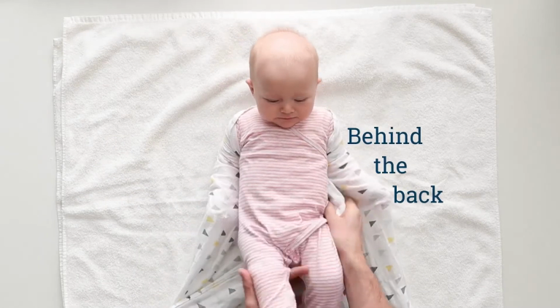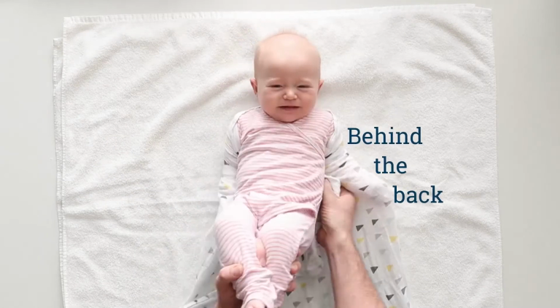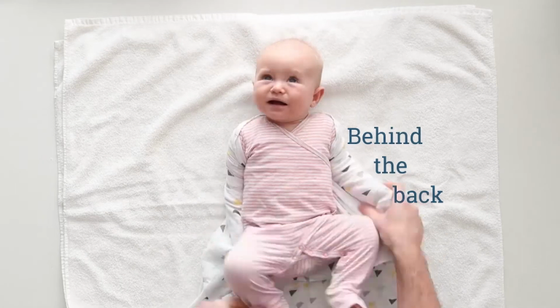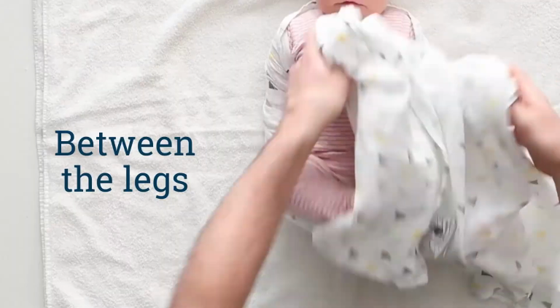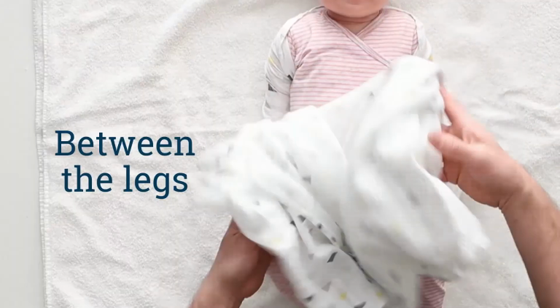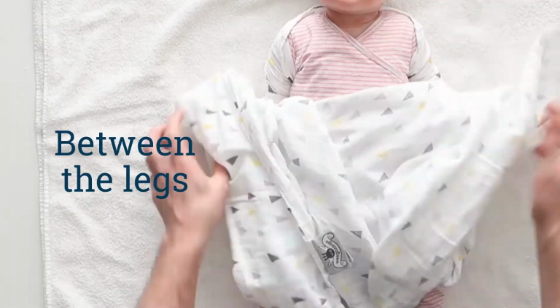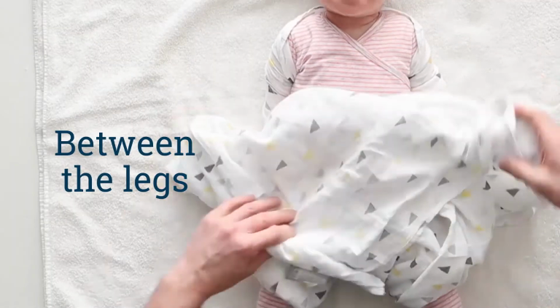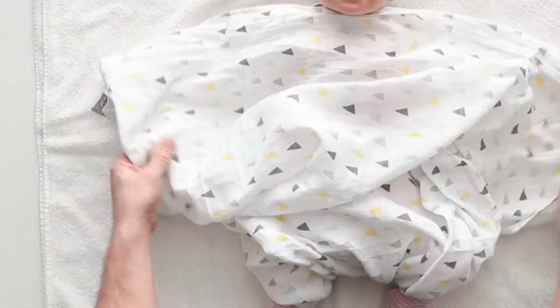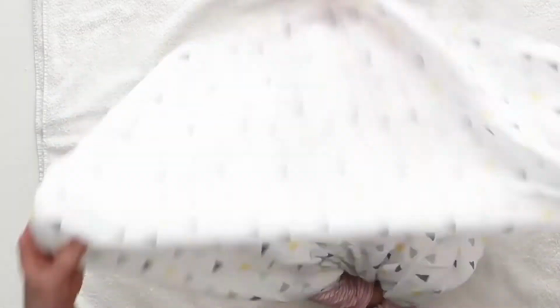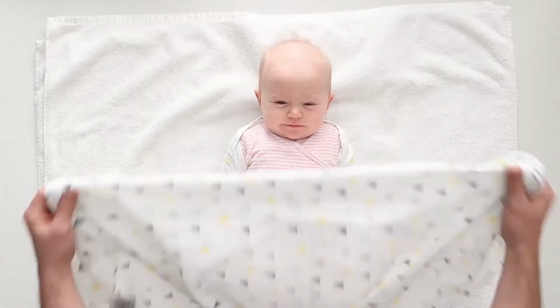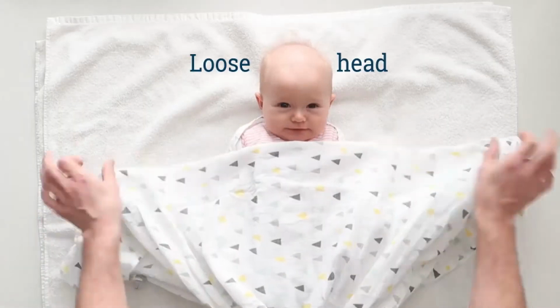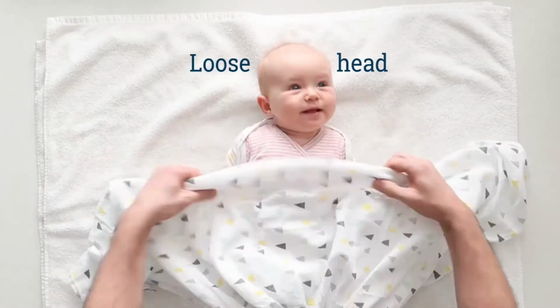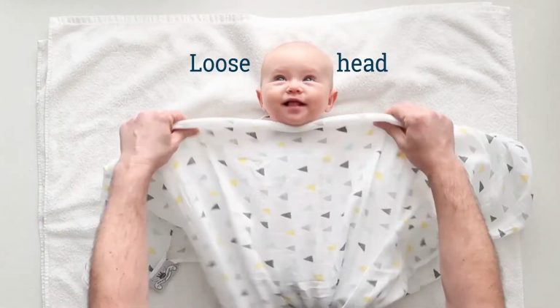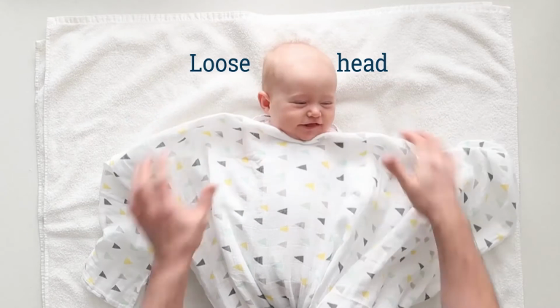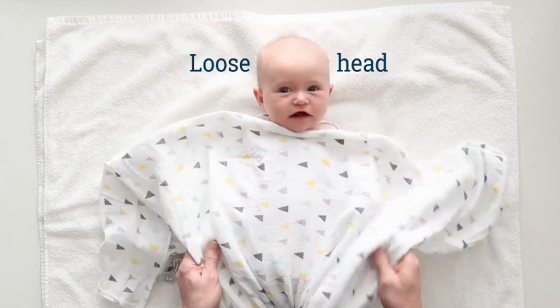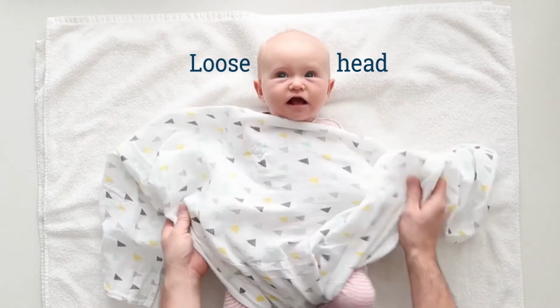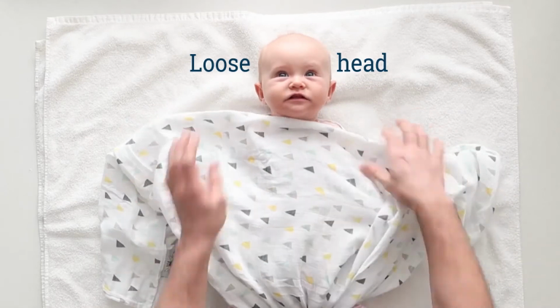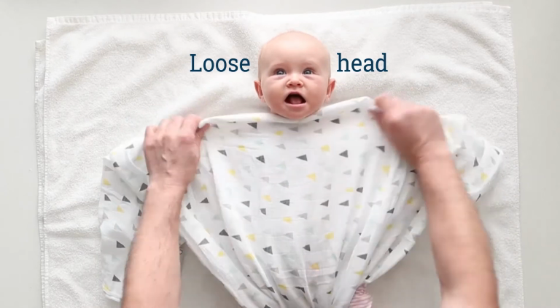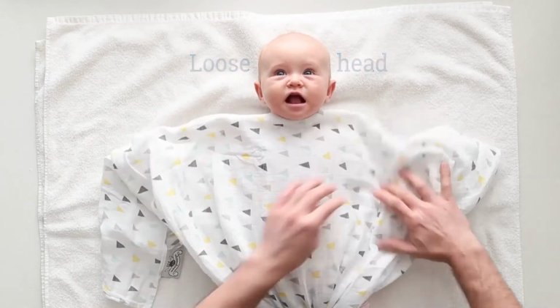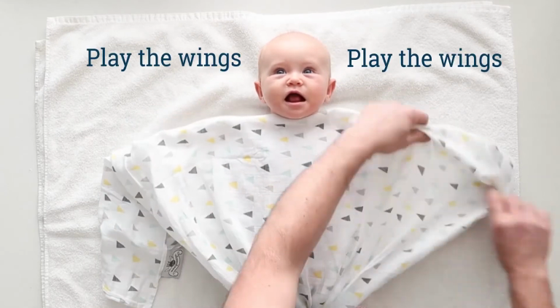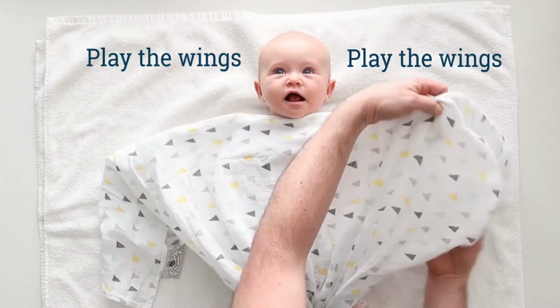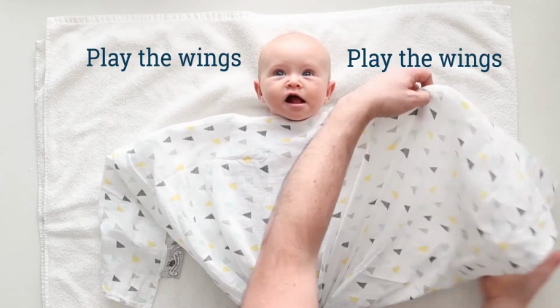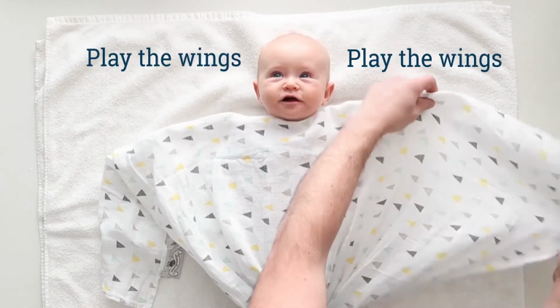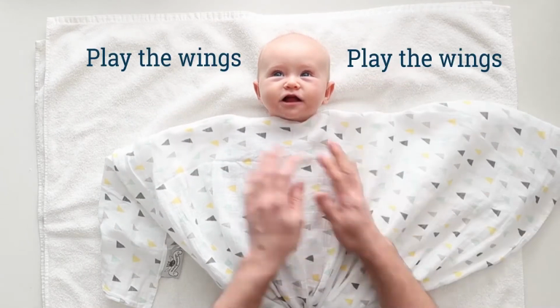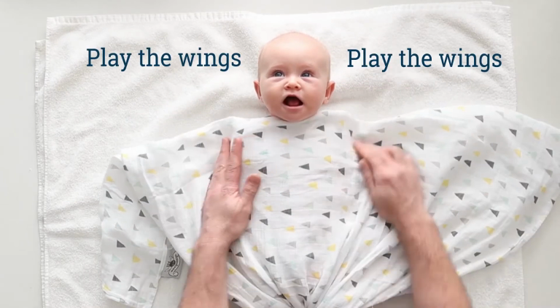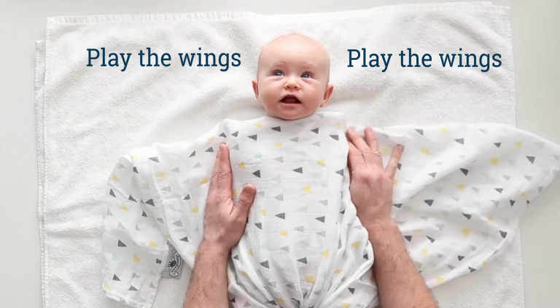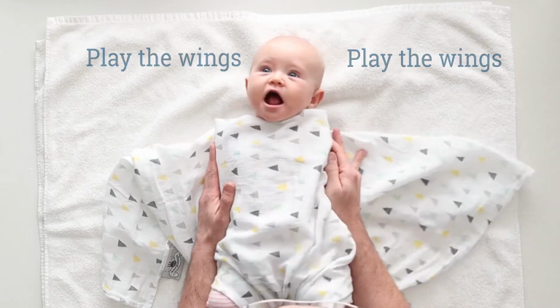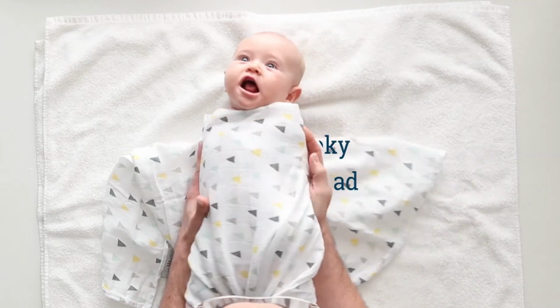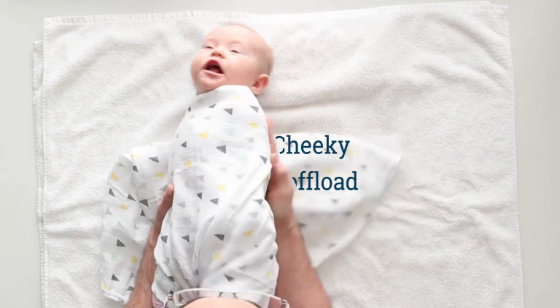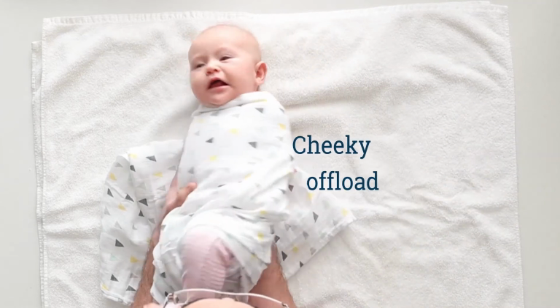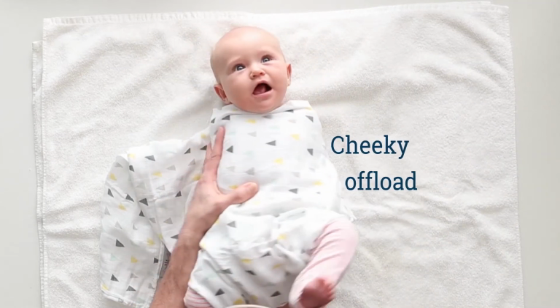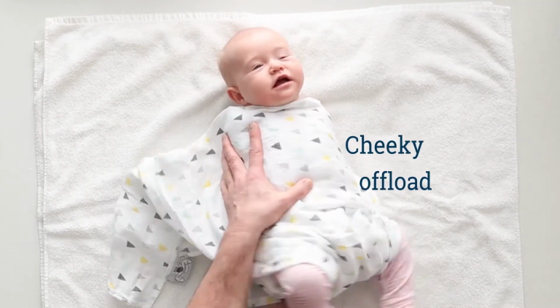He's got a behind-the-back pass. He's got it all happening straight between the legs — a little nutmeg there. So a scrum will set and they'll get the loose head — yes, they will. Now he goes out to the wings yet again. Can he go to the same place? A cheeky offload.